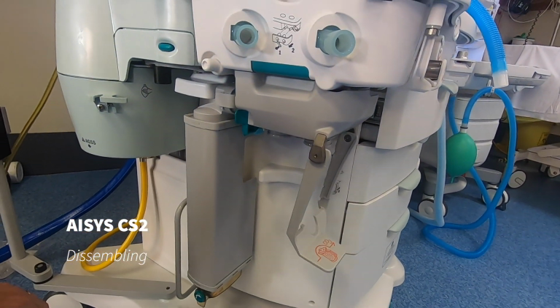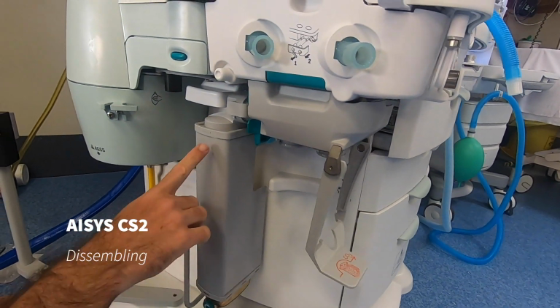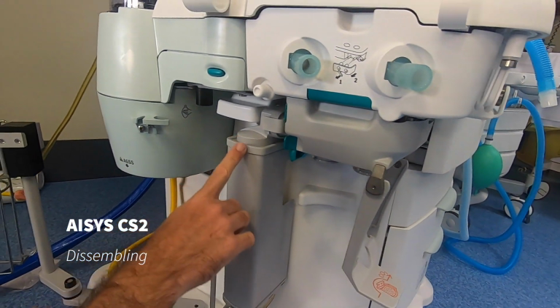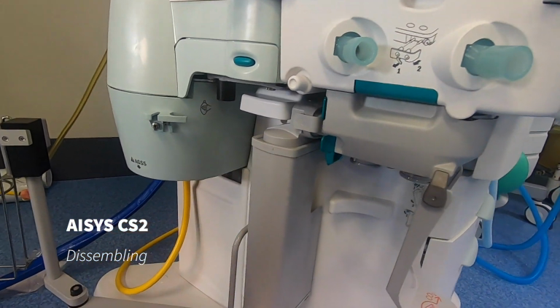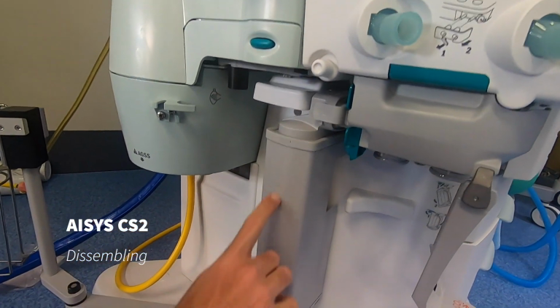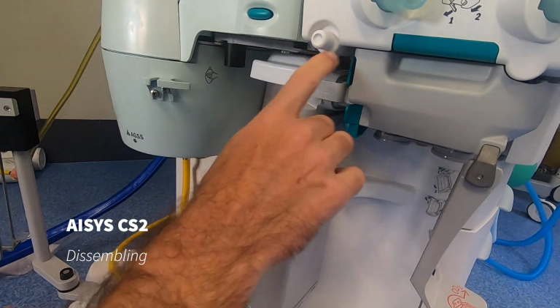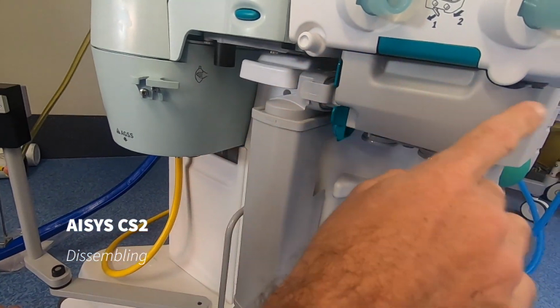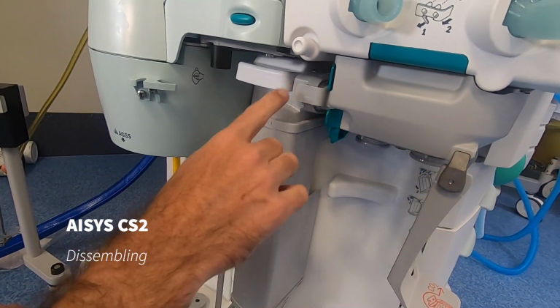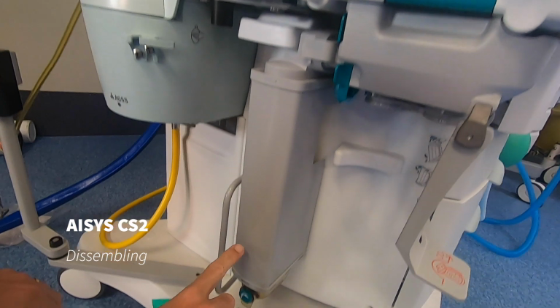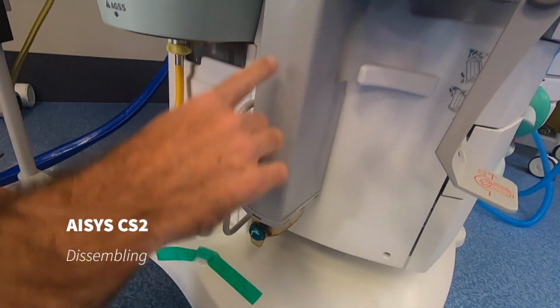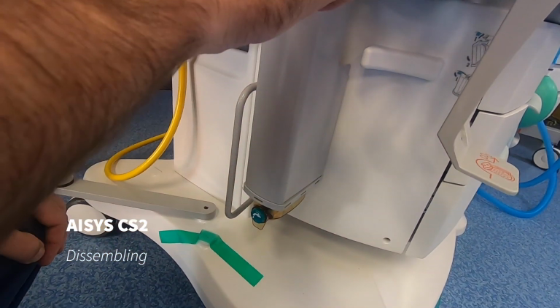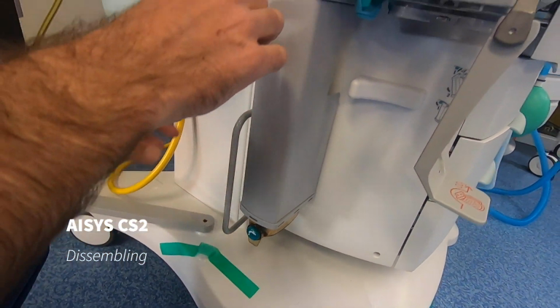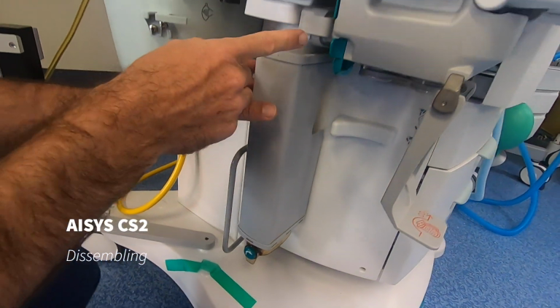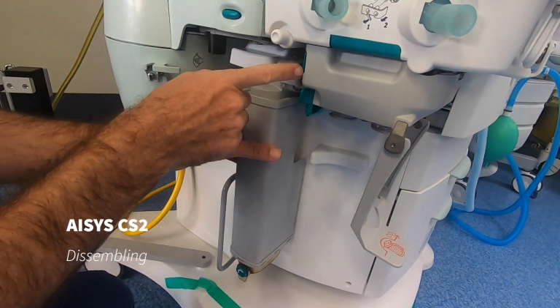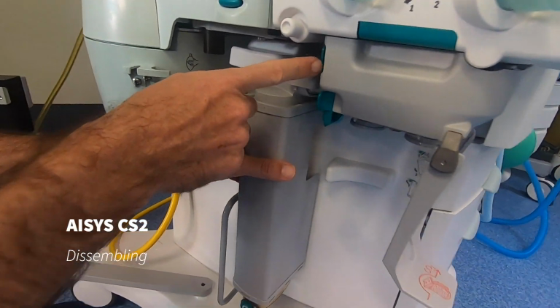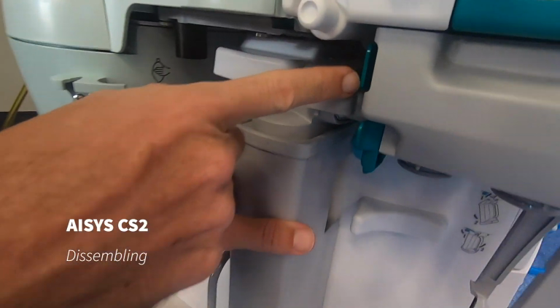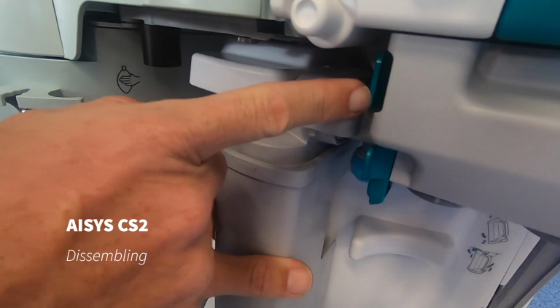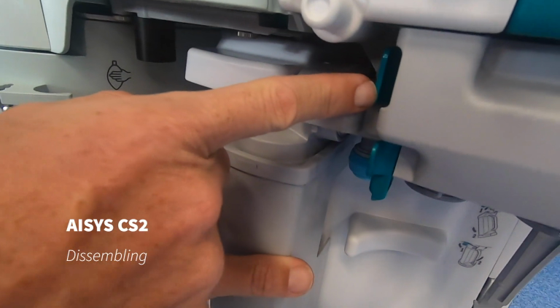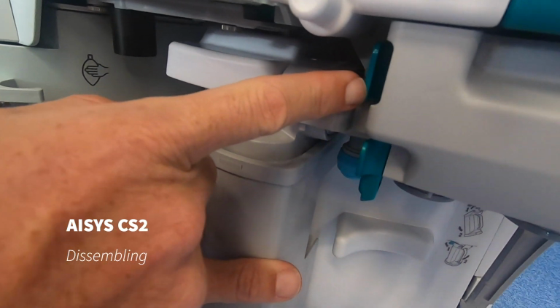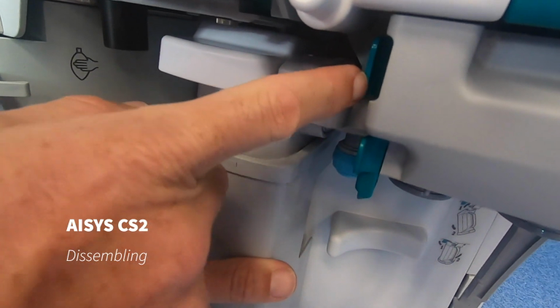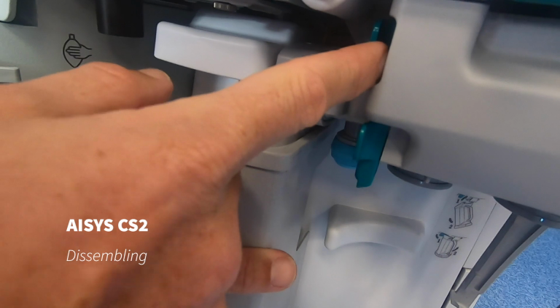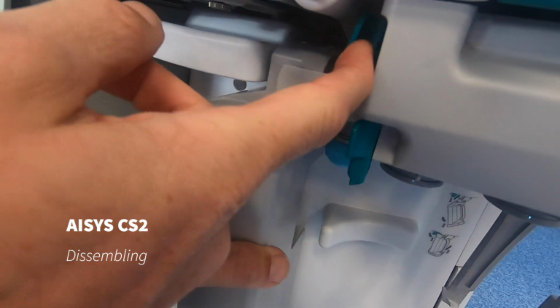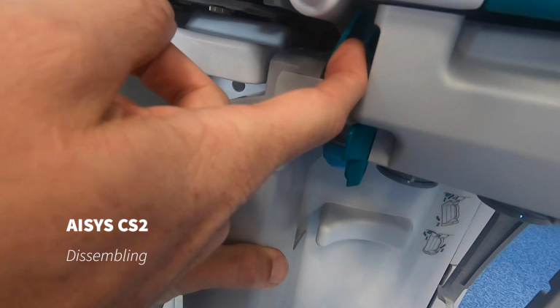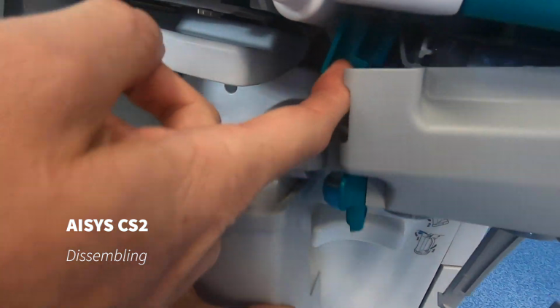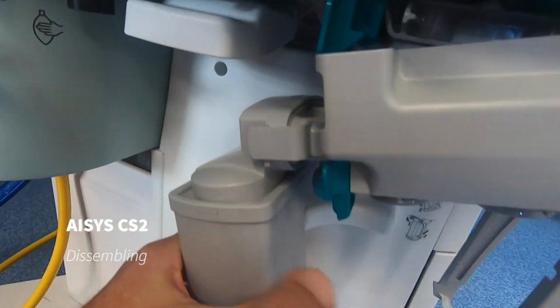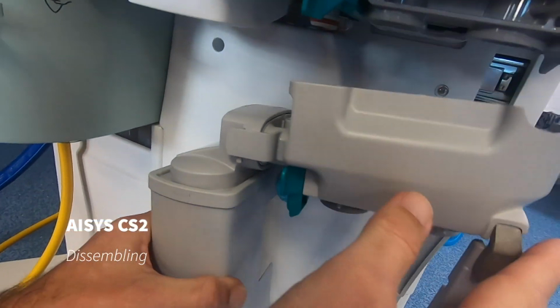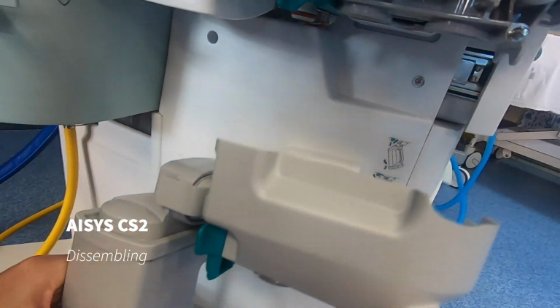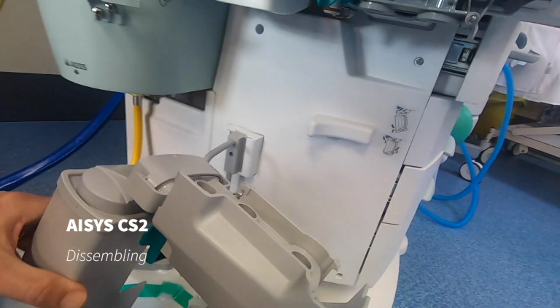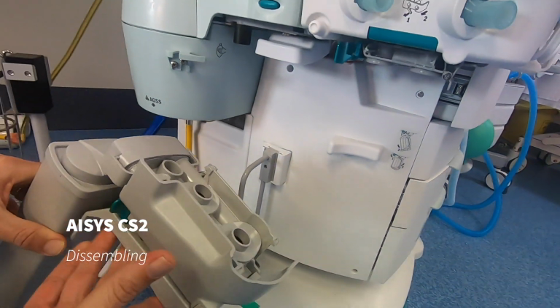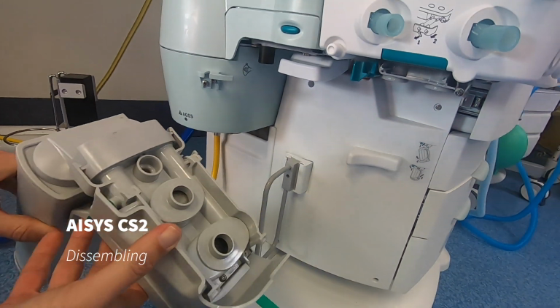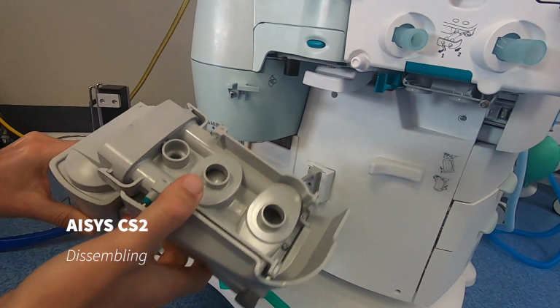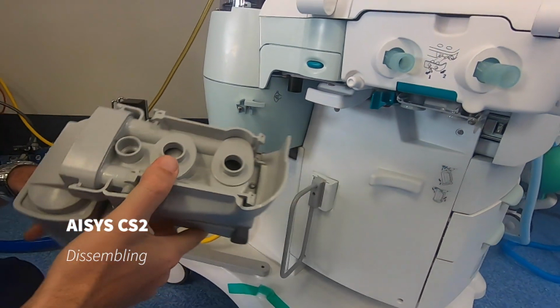Next, we can remove our condenser, our water trap assembly here. There's a green lever up under here that moves towards the back of the machine, and that's removed. We'll put that aside.